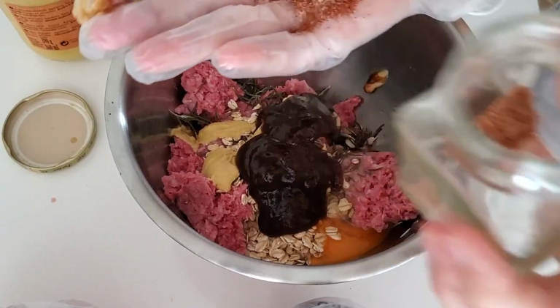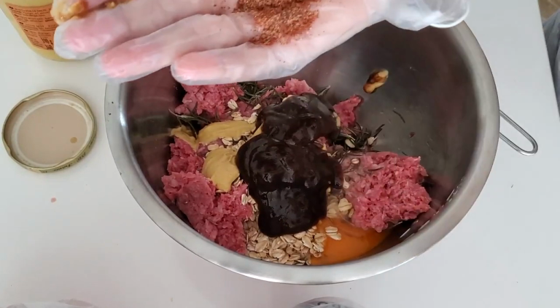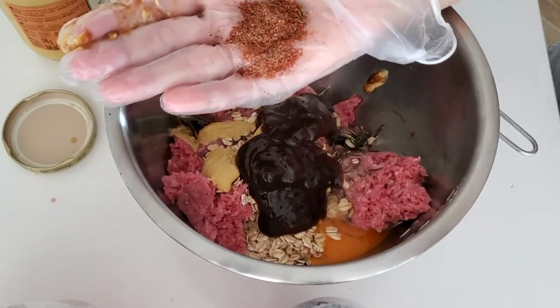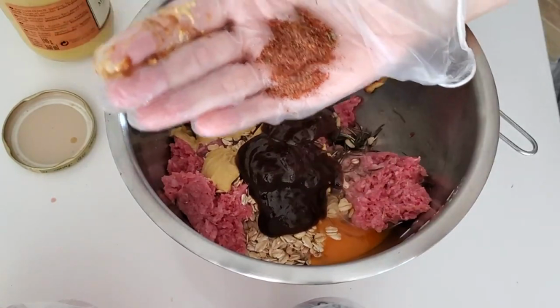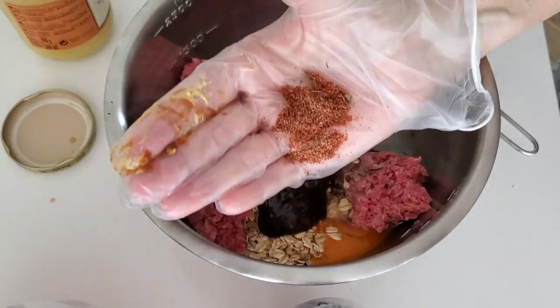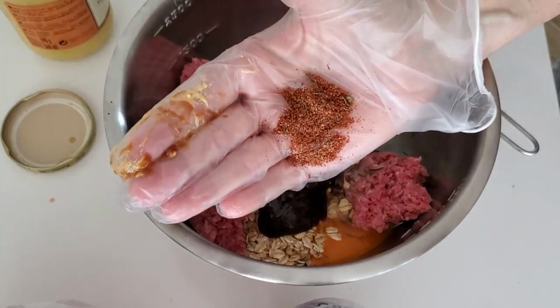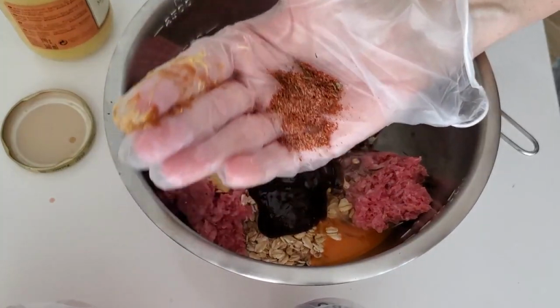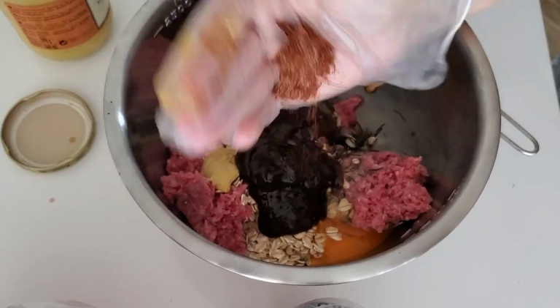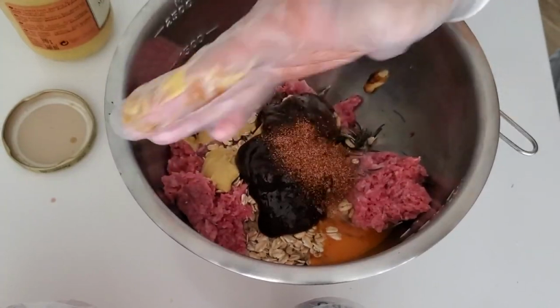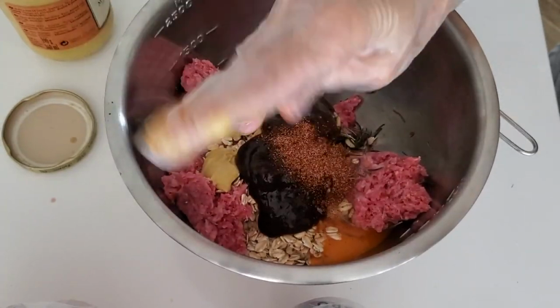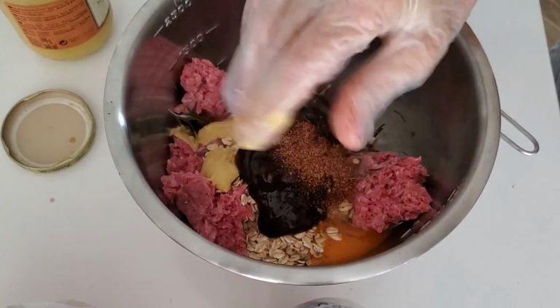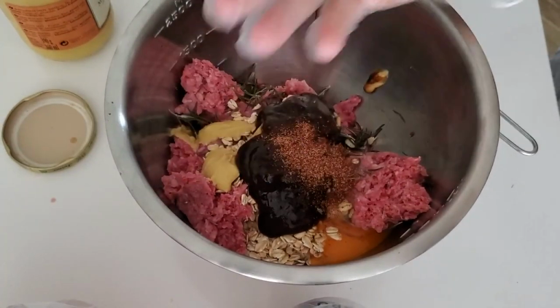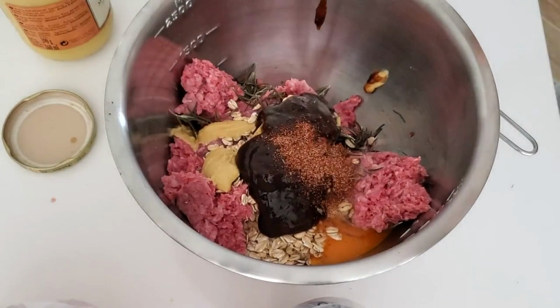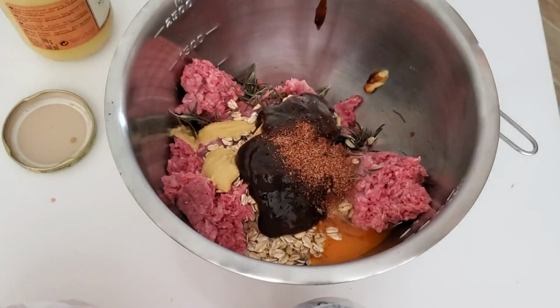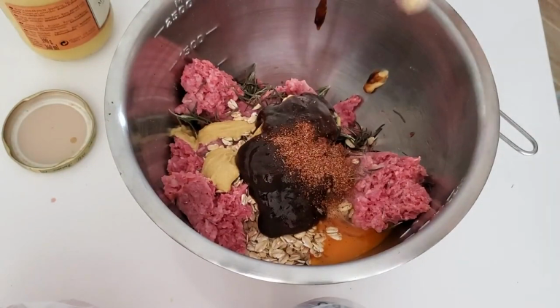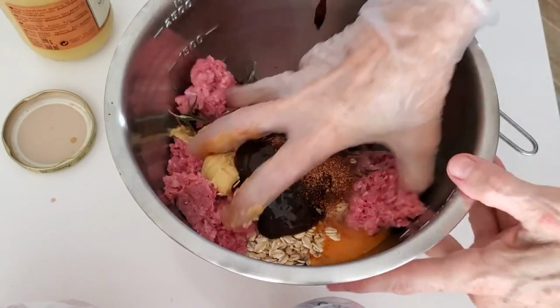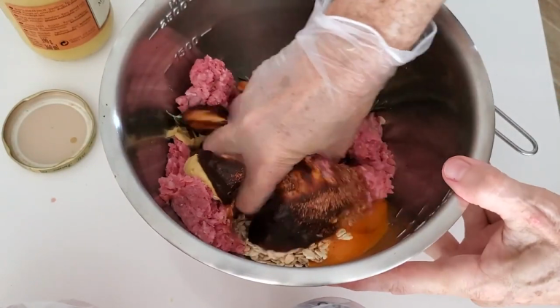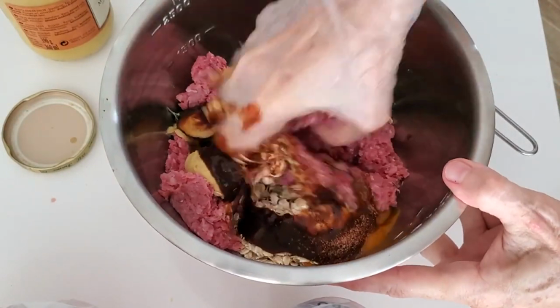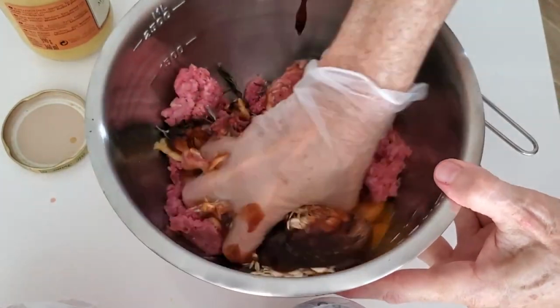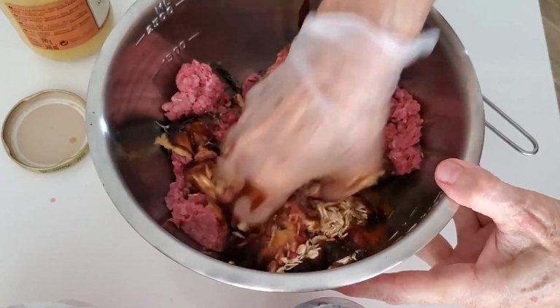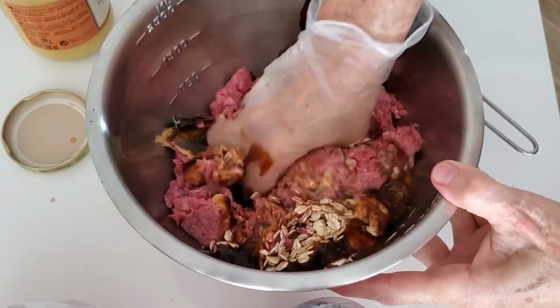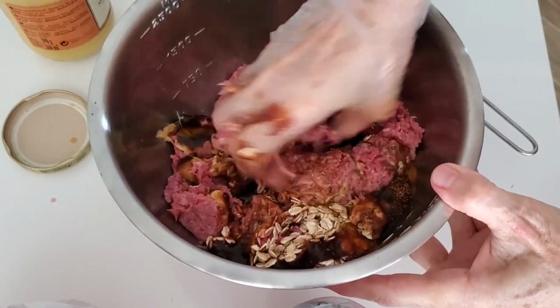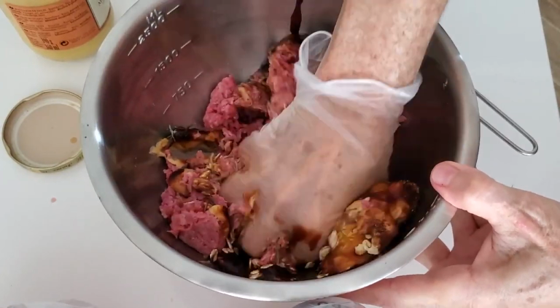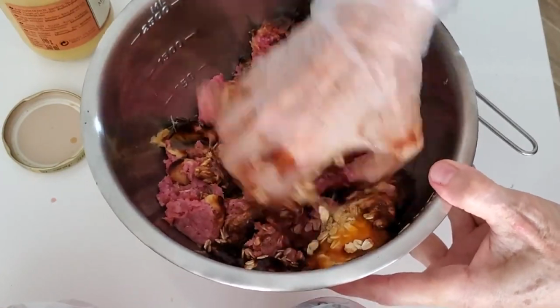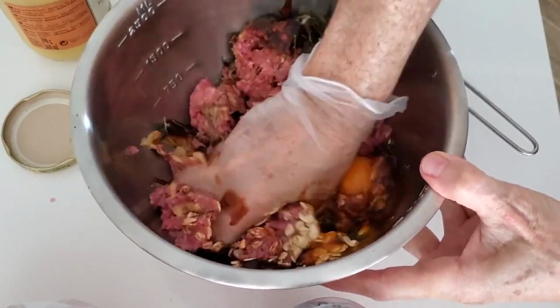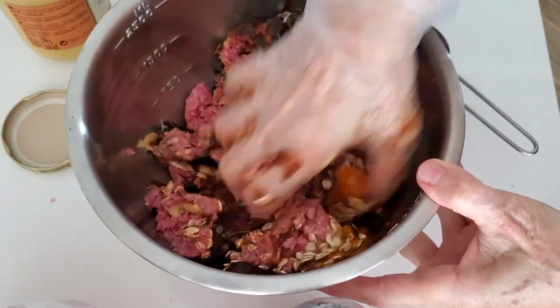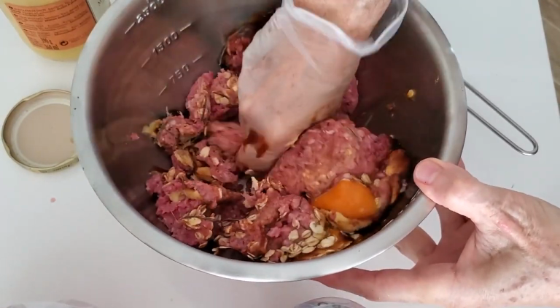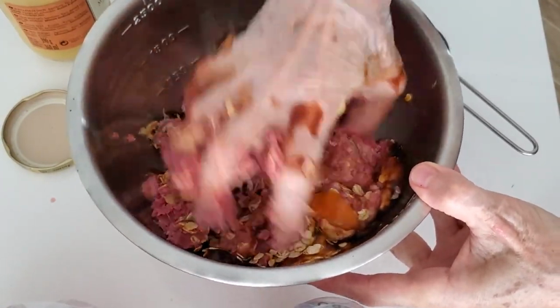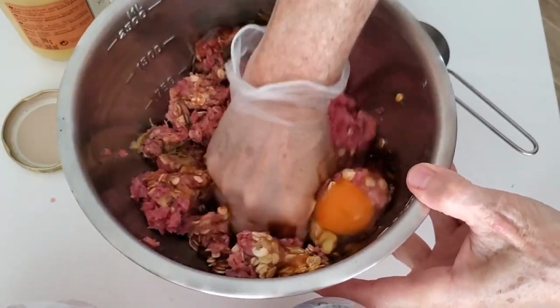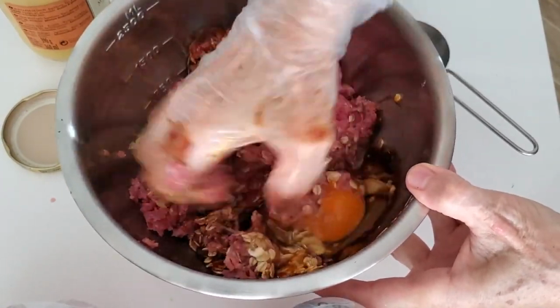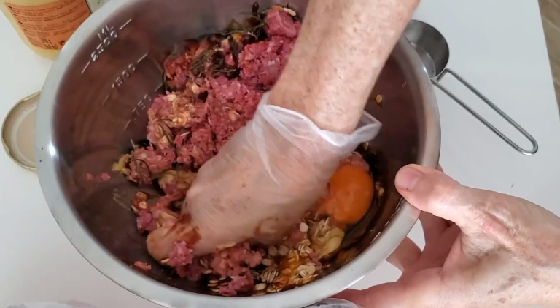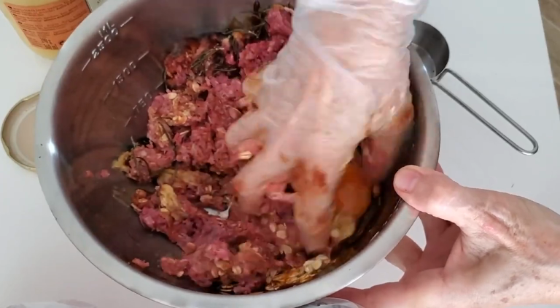Then all you have to do is mix all that meat with the egg, the spice, the barbecue sauce, the oats, and the mustard. That's it — those are all the ingredients.